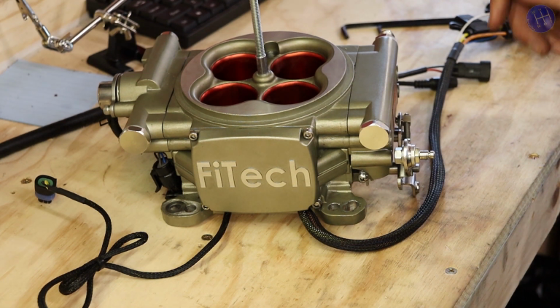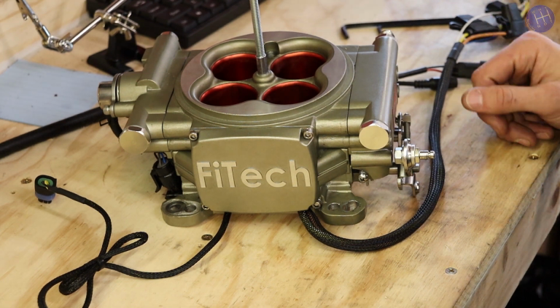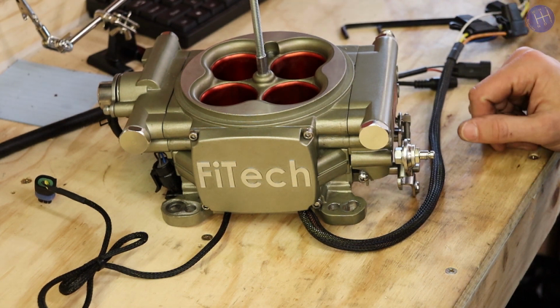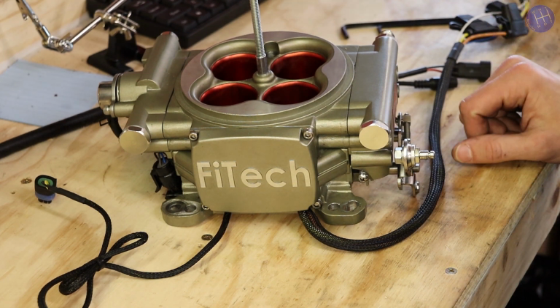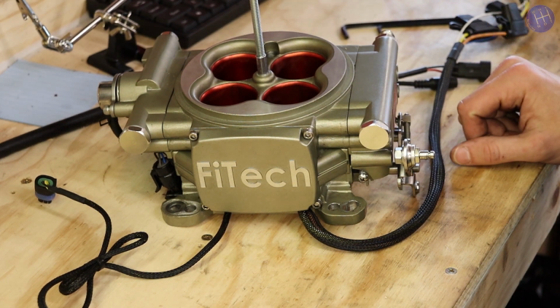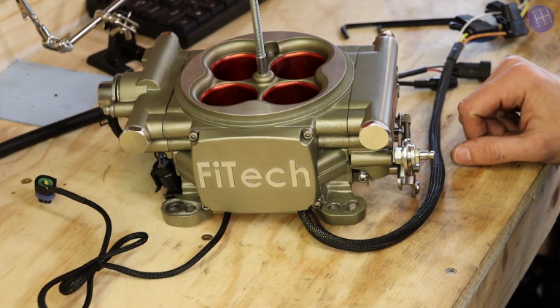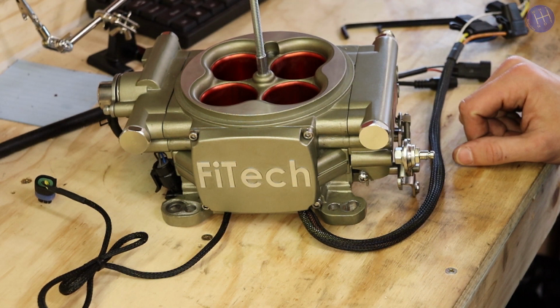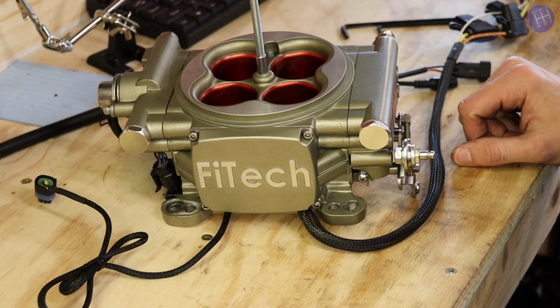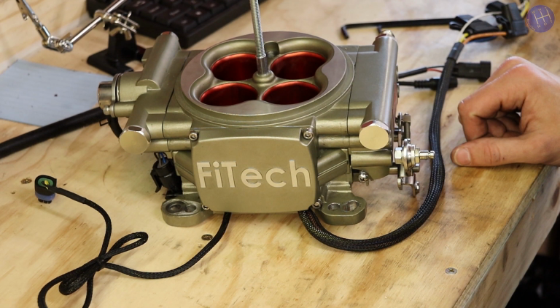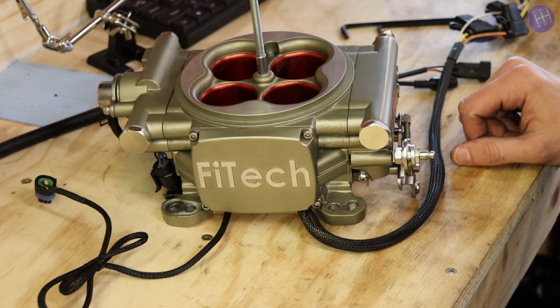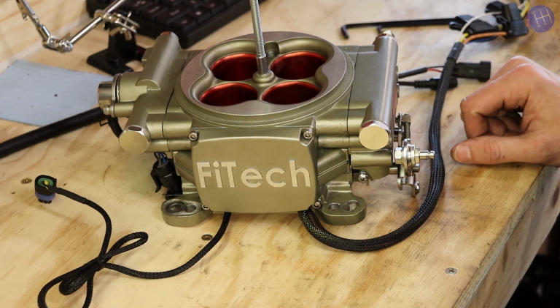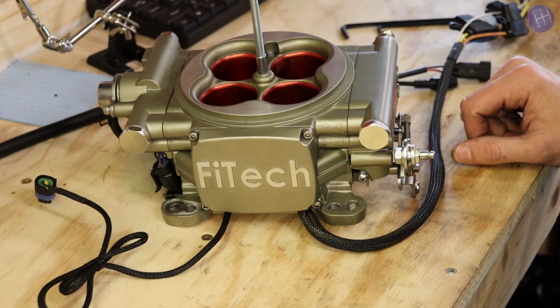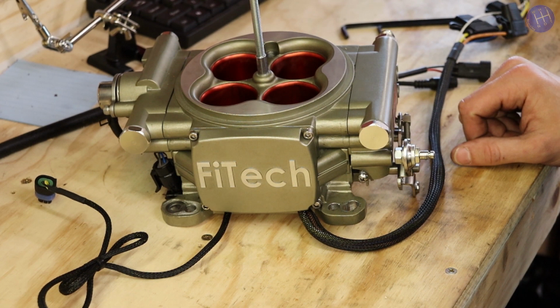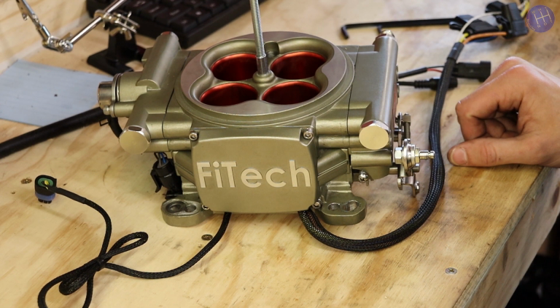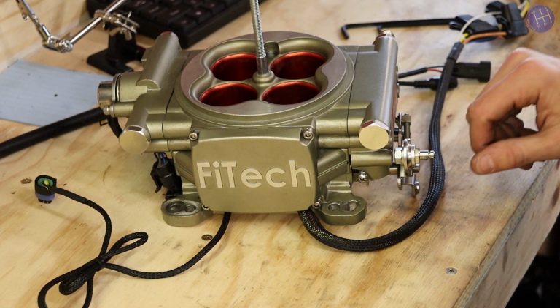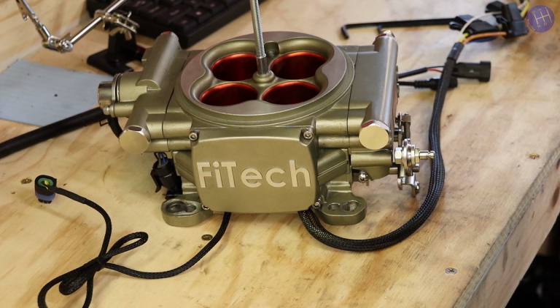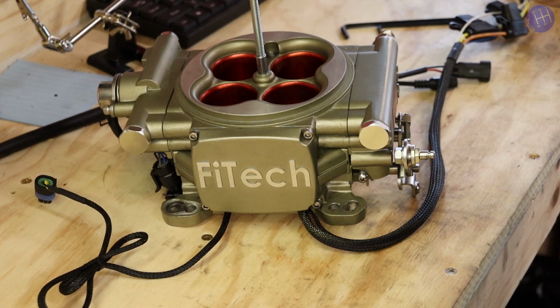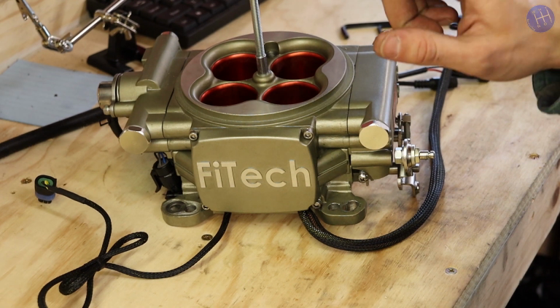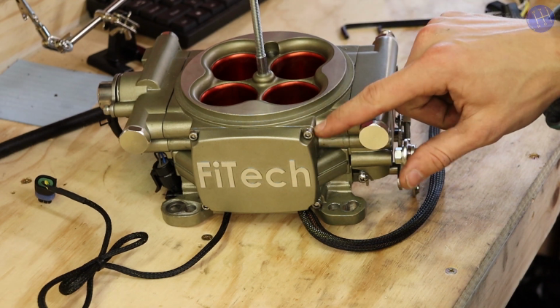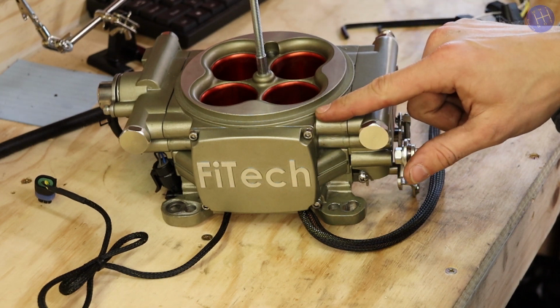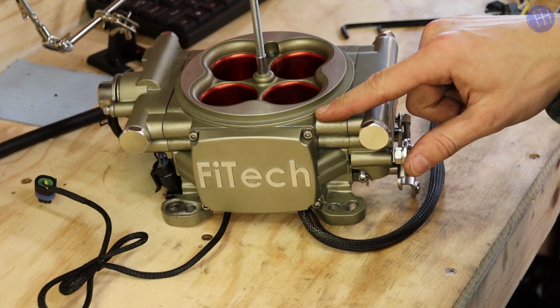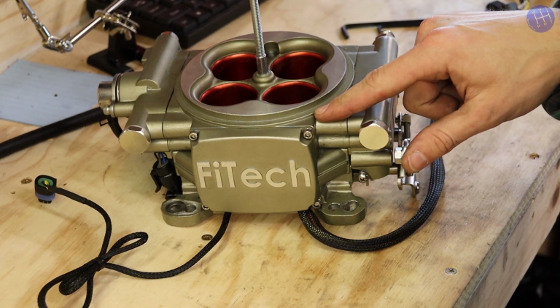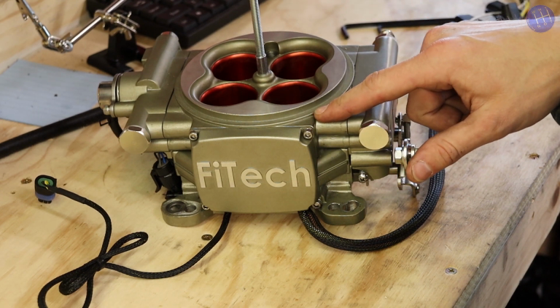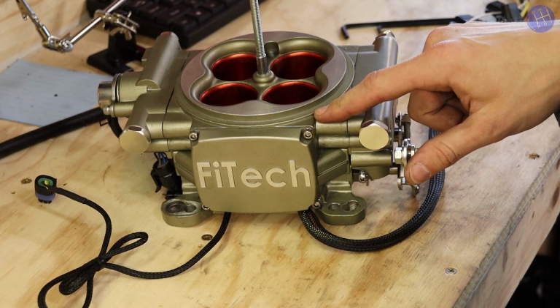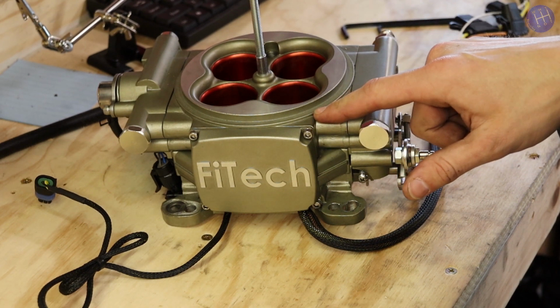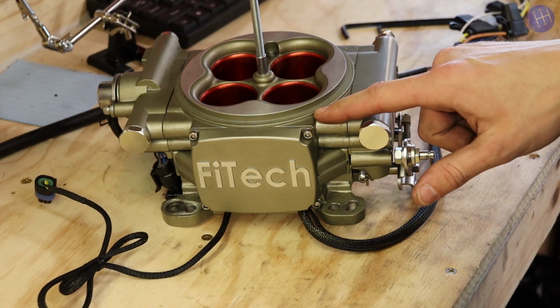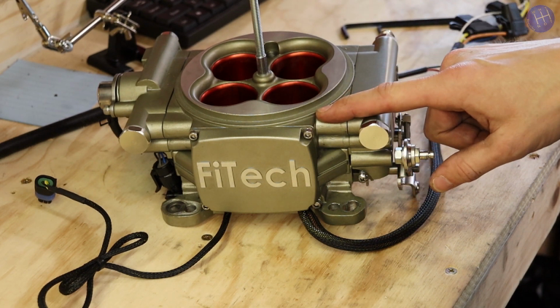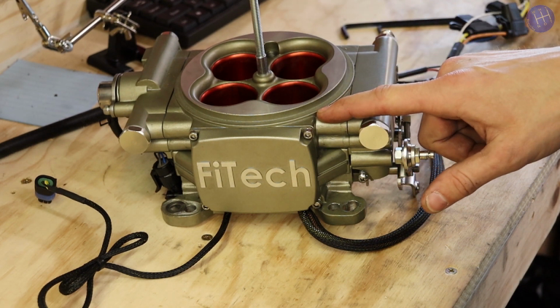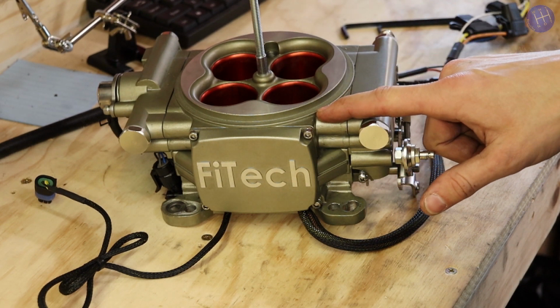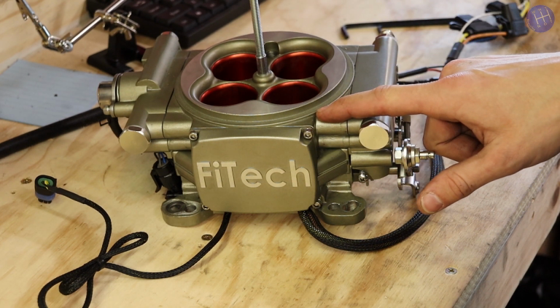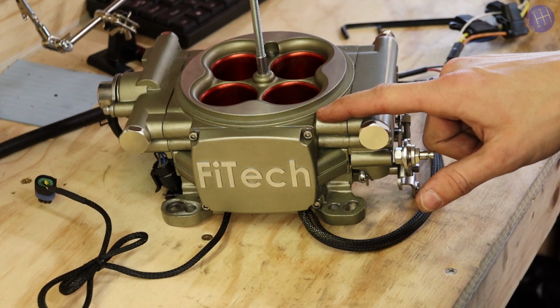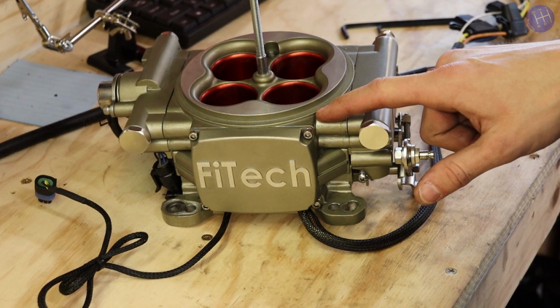All right everyone, in this video I'm going to be showing you guys how to take apart the Phytek so that you can replace the MAP sensor seal.